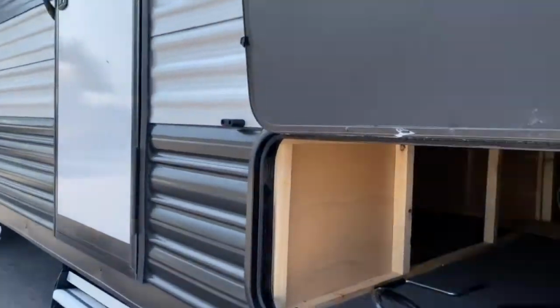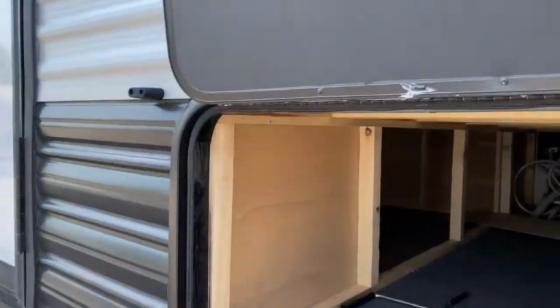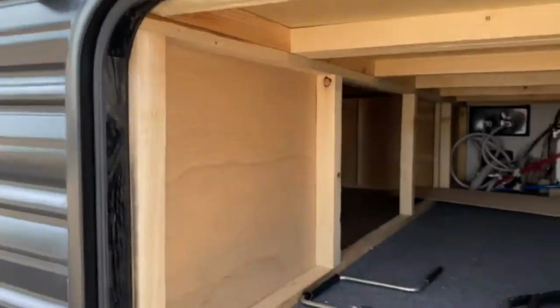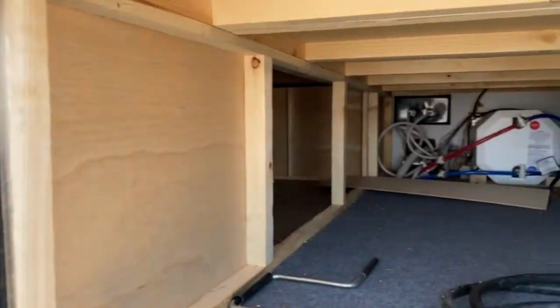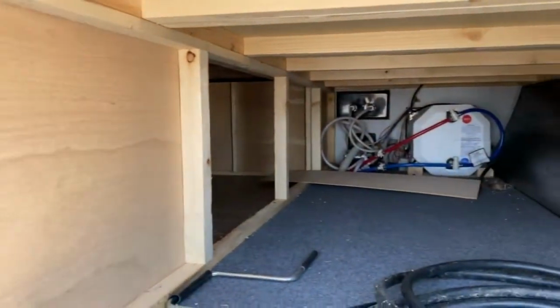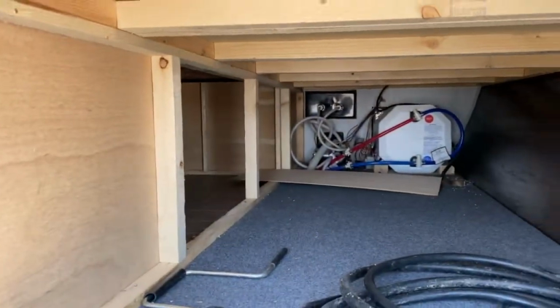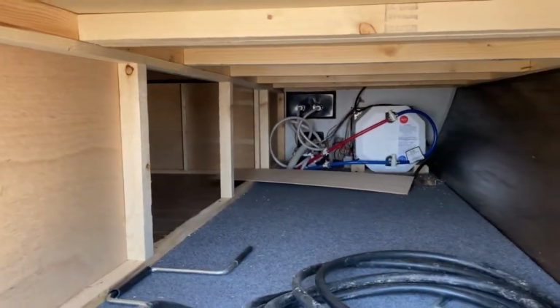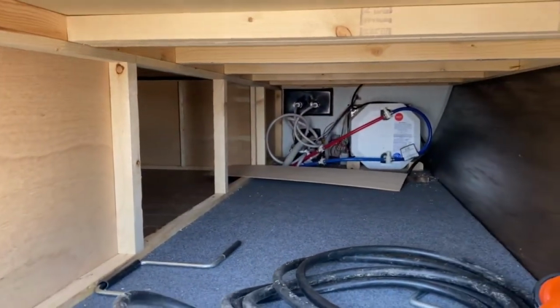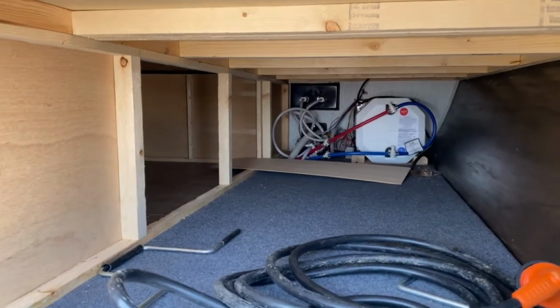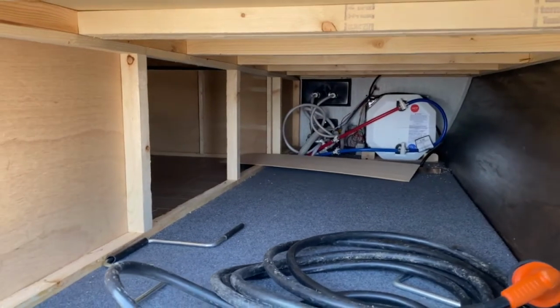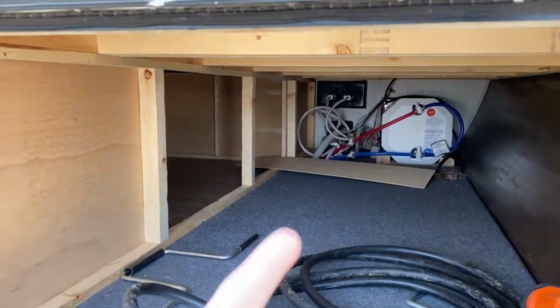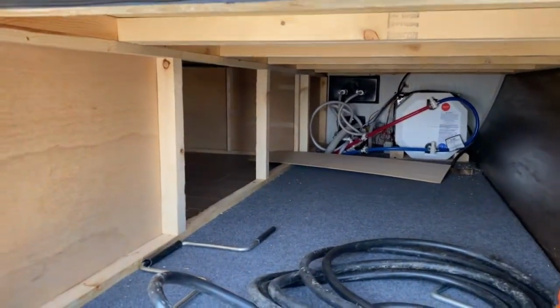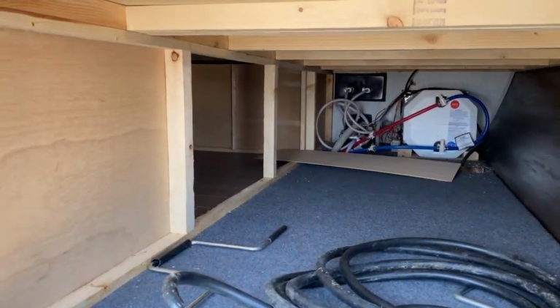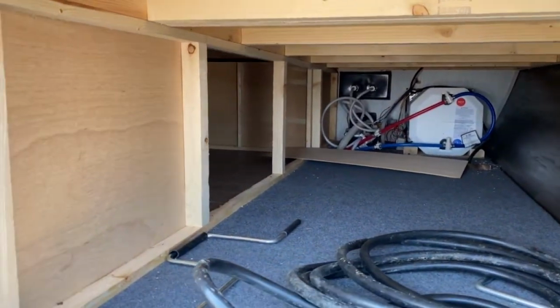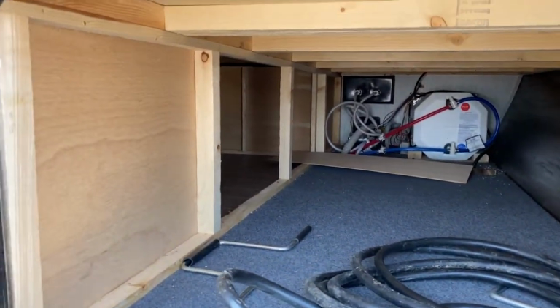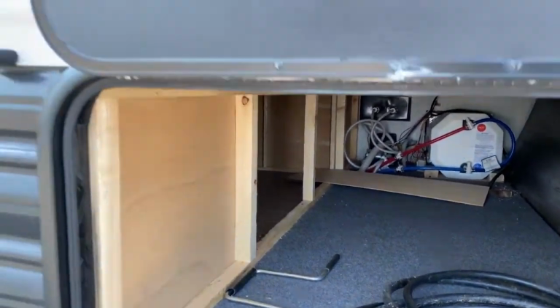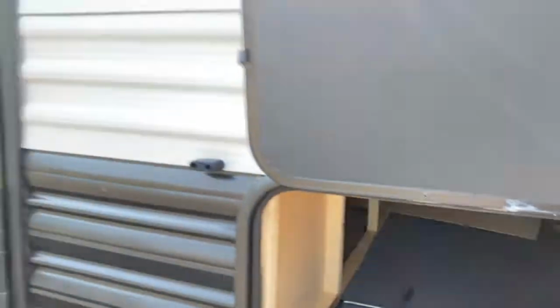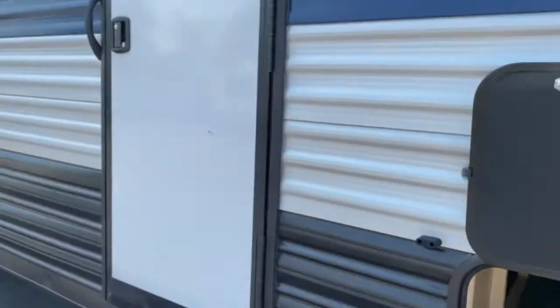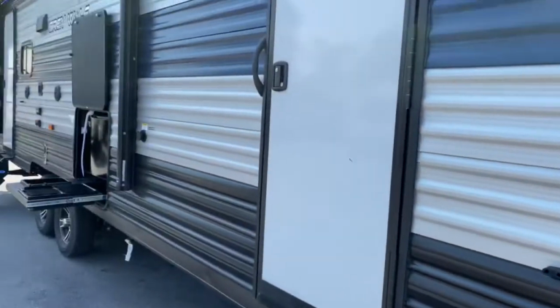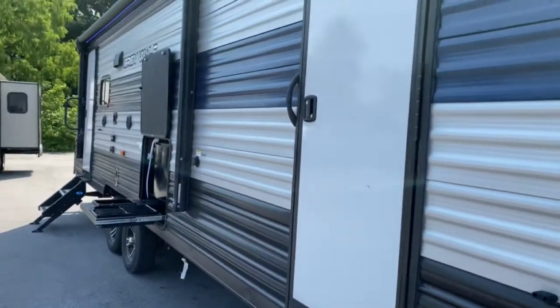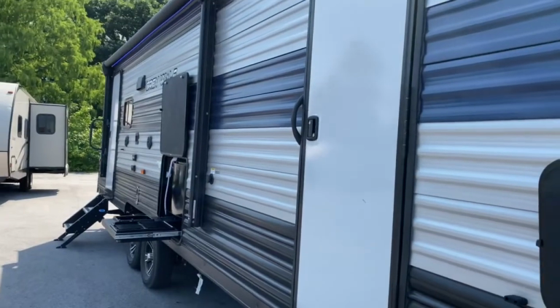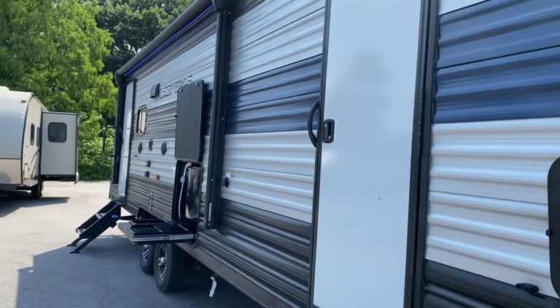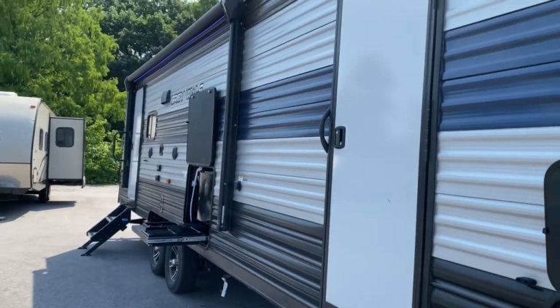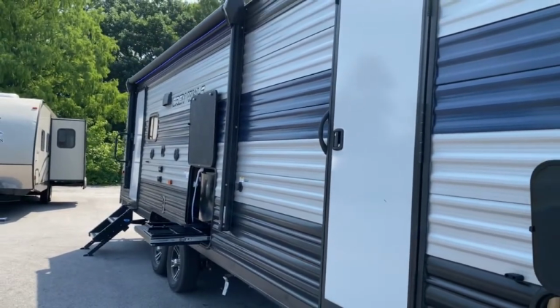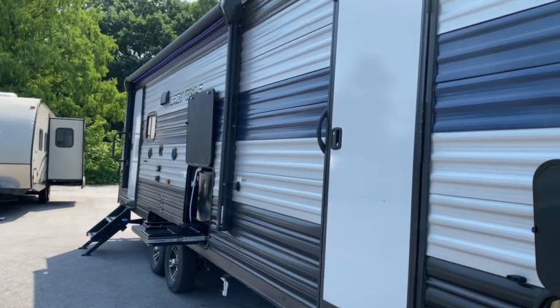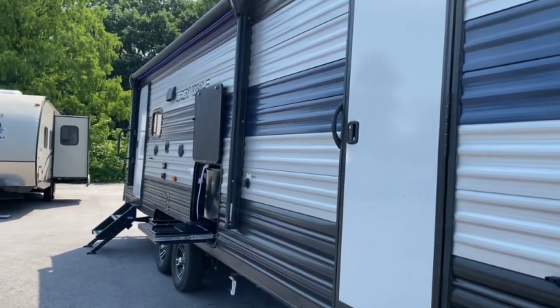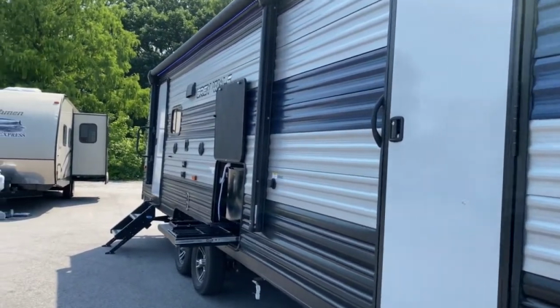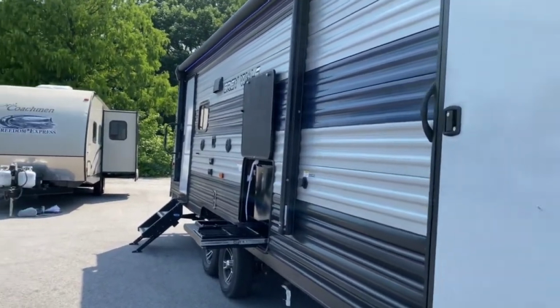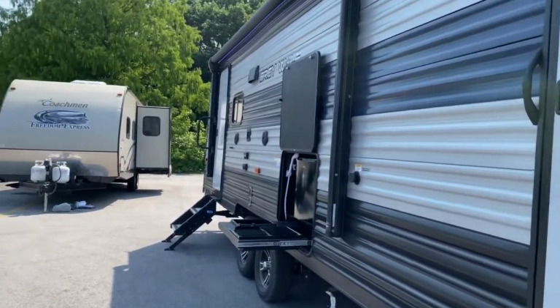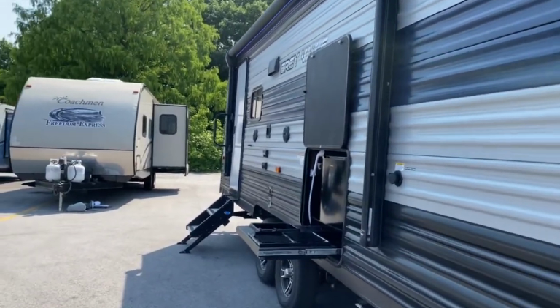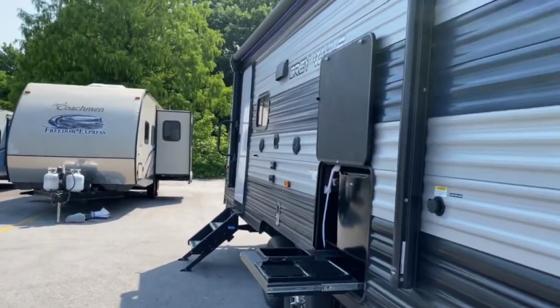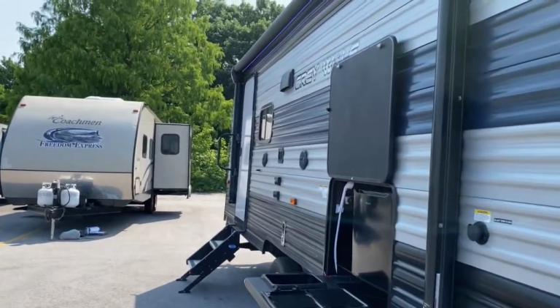For starters, on the front of the unit you do have a nice large storage space. As you can see, you do have access to your hot water heater from here. You do have two entries — this one leads into the bedroom, and the one at the back of the unit leads into the main living space.